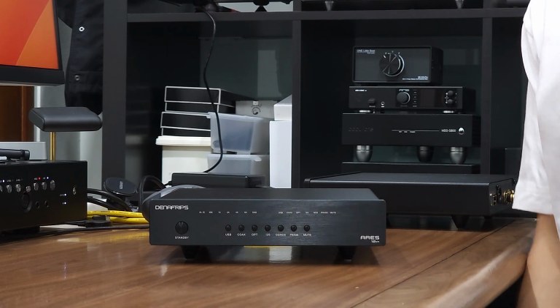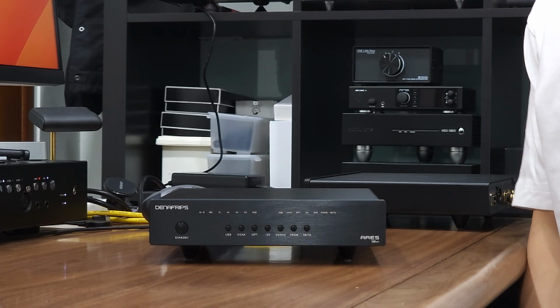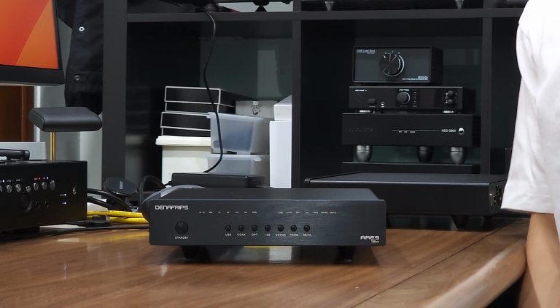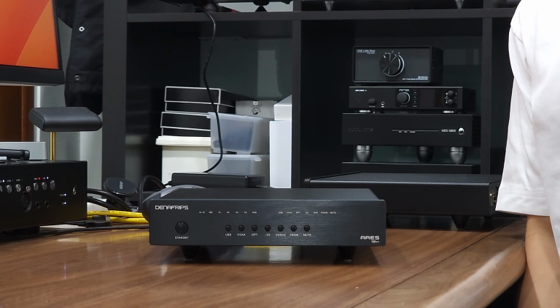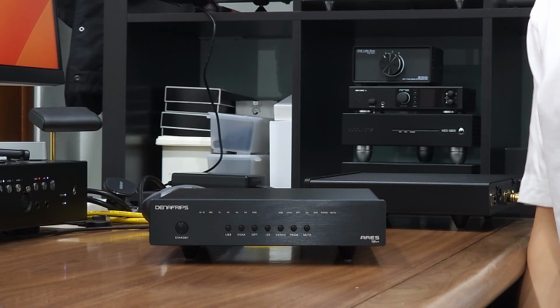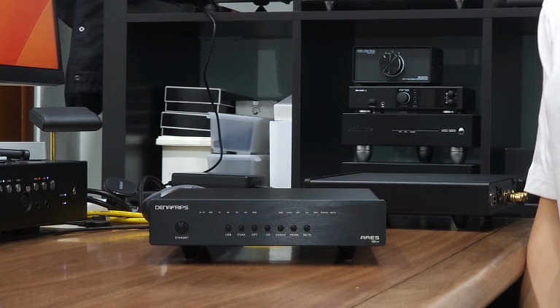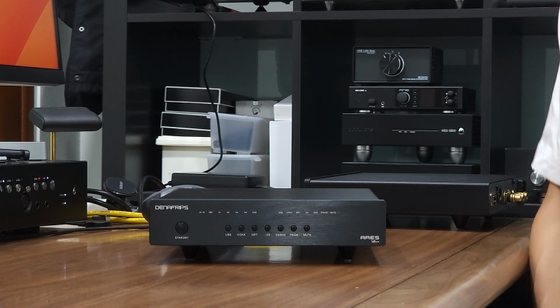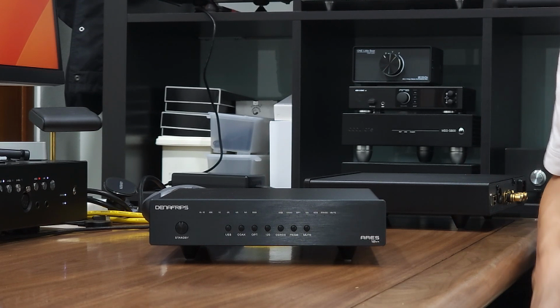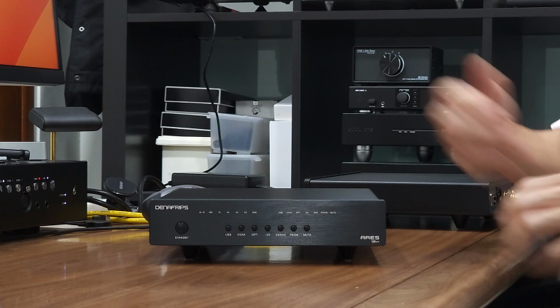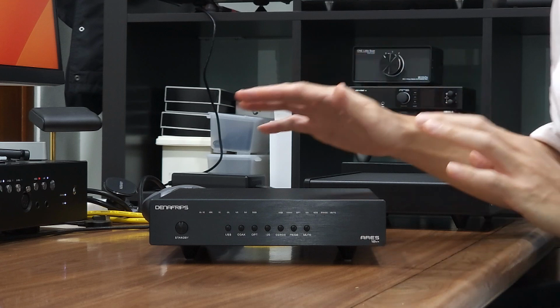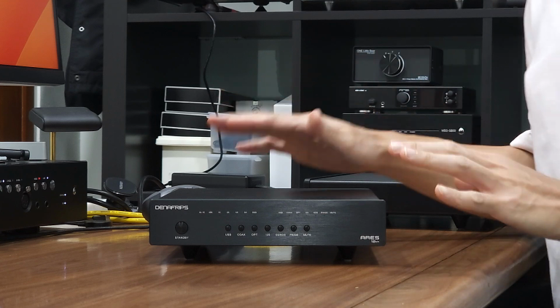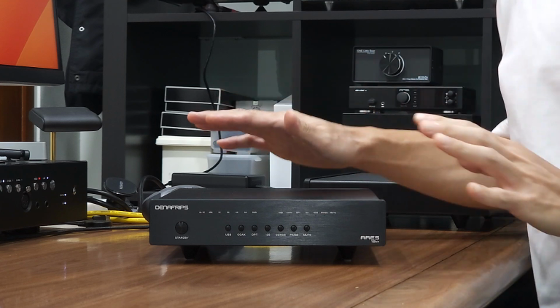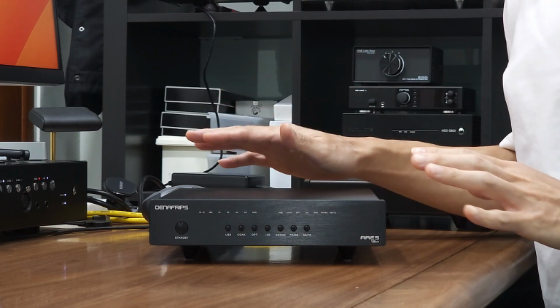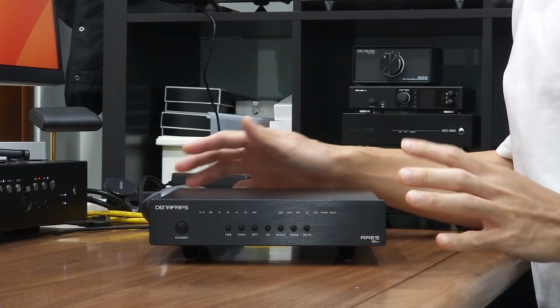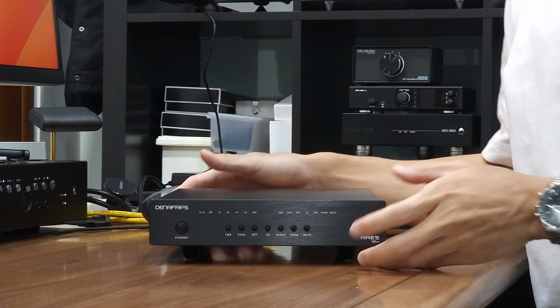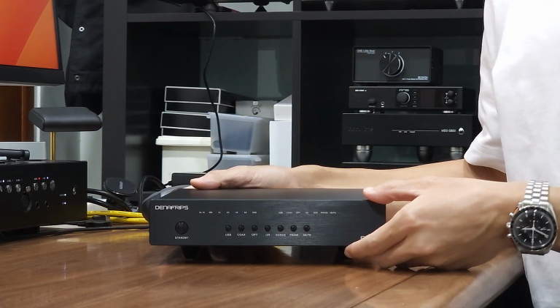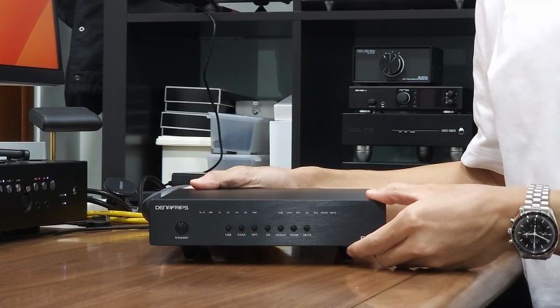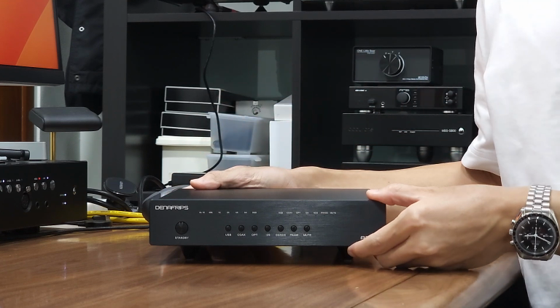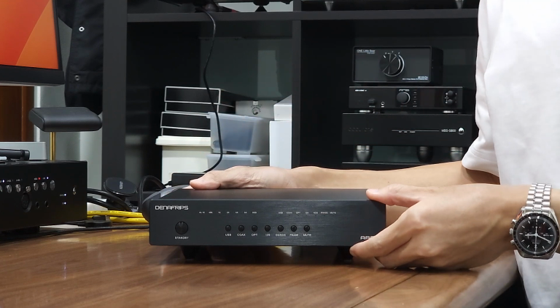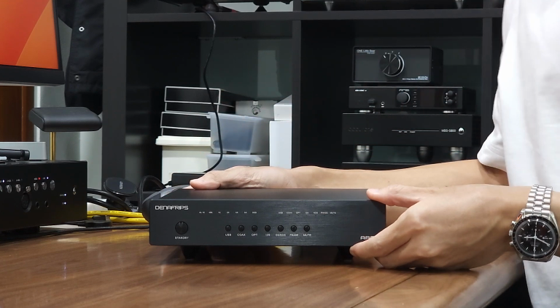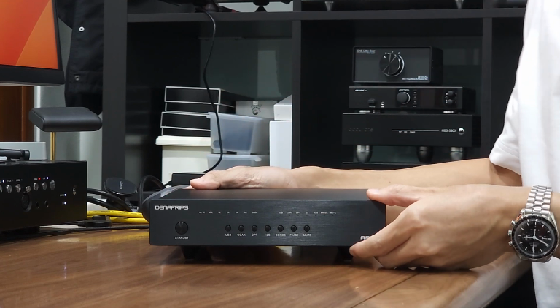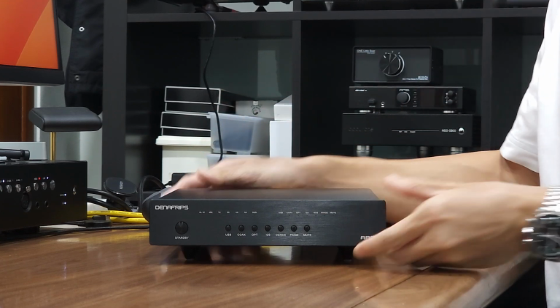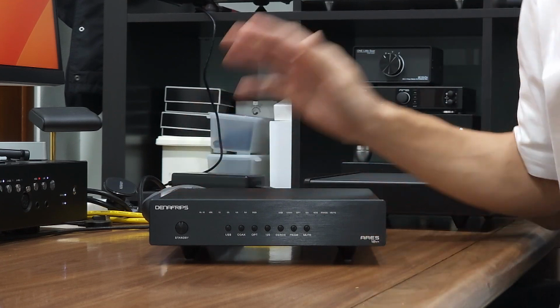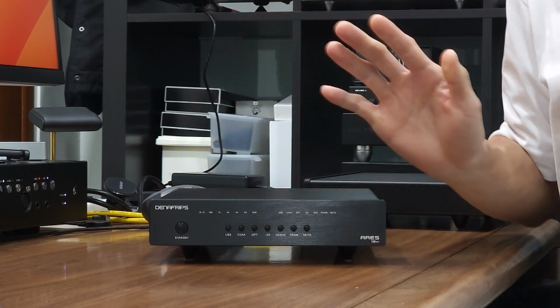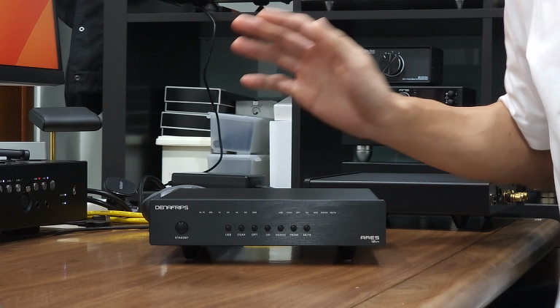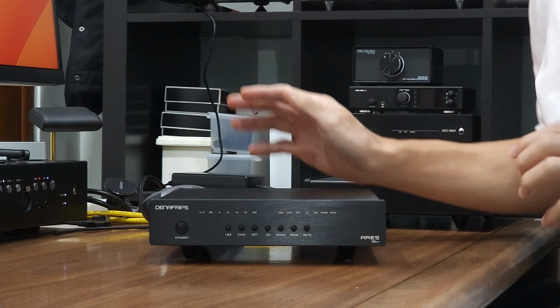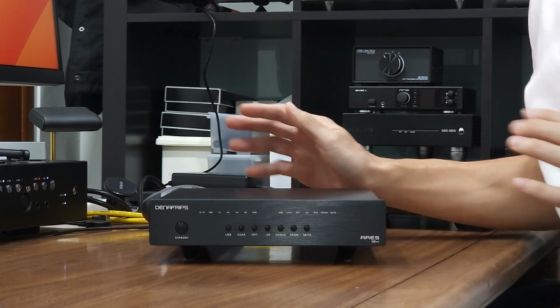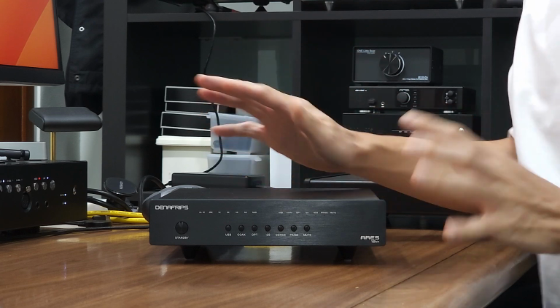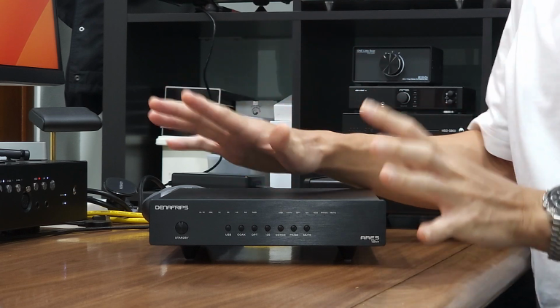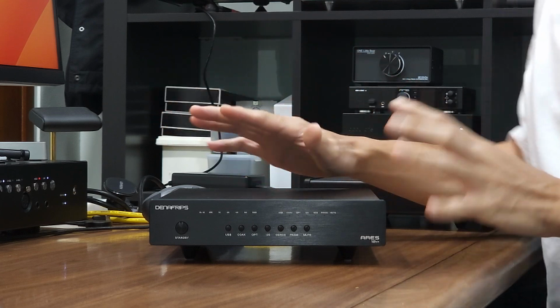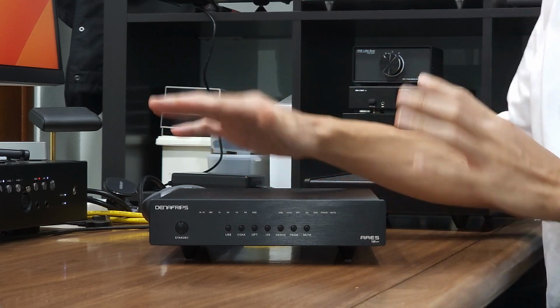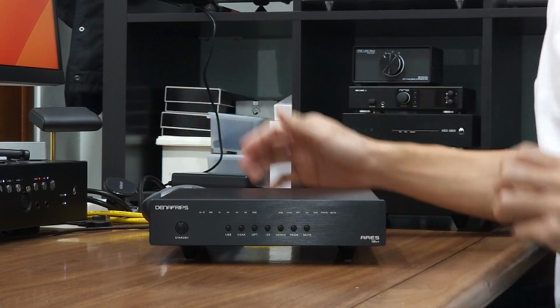Hey guys, welcome to Winshine Audio. This is a quick start guide for the Aries 12th Anniversary Edition. Today you are not going to see my face, just my hand moving around.